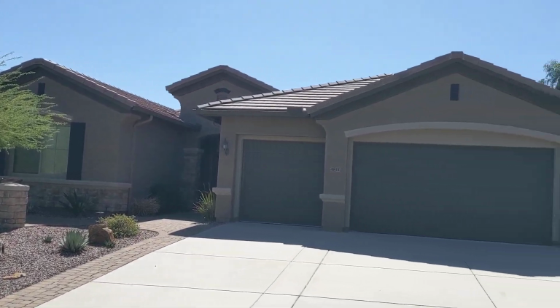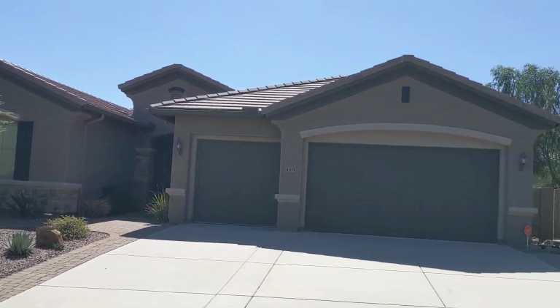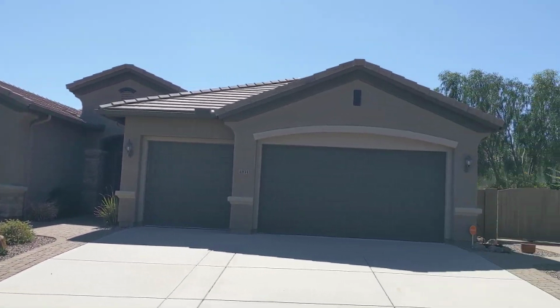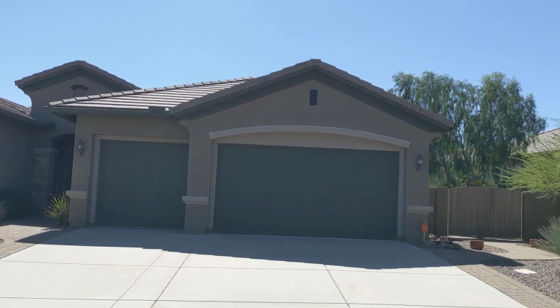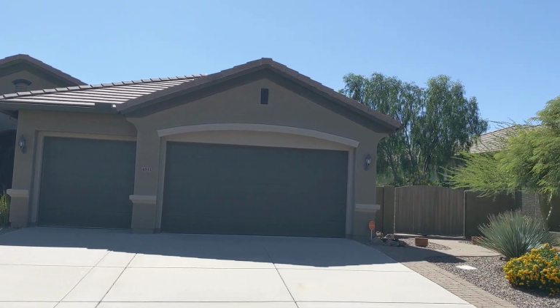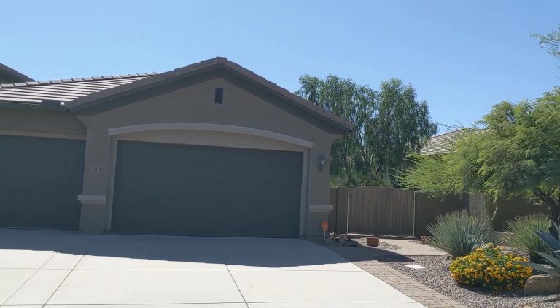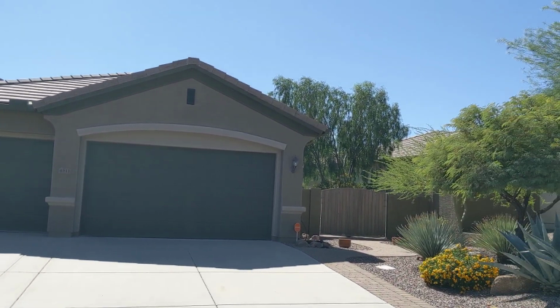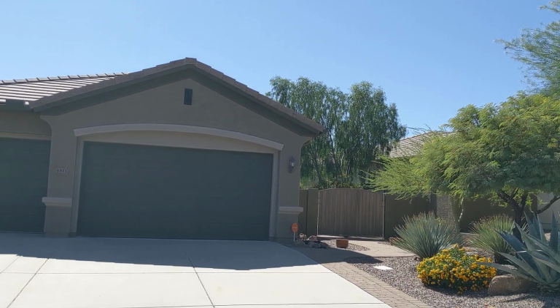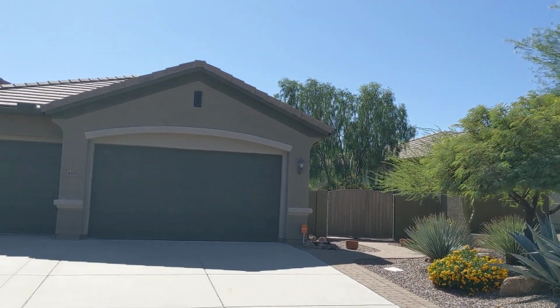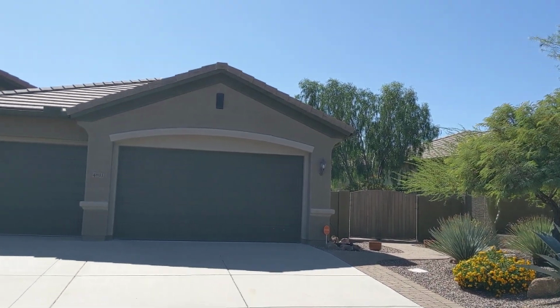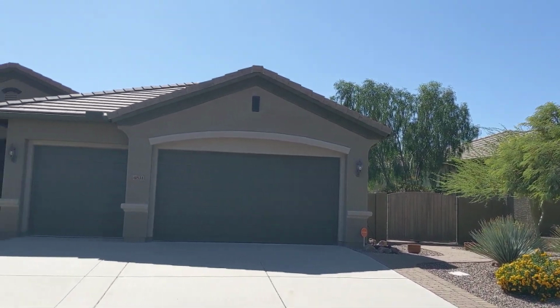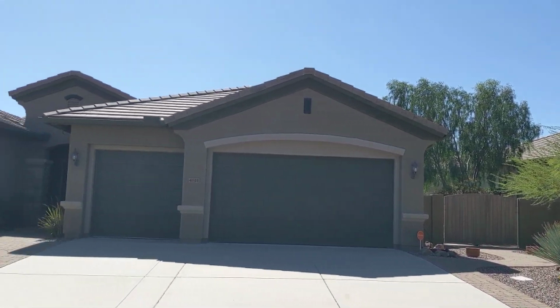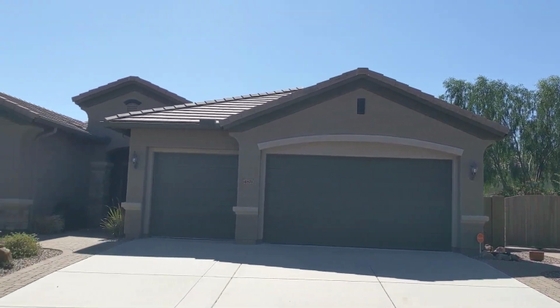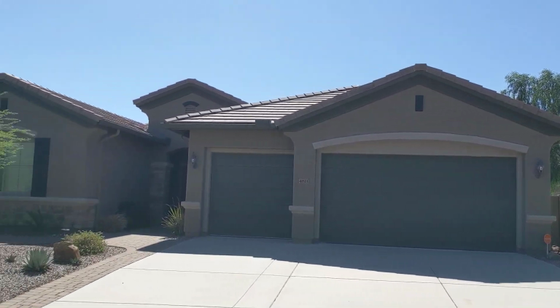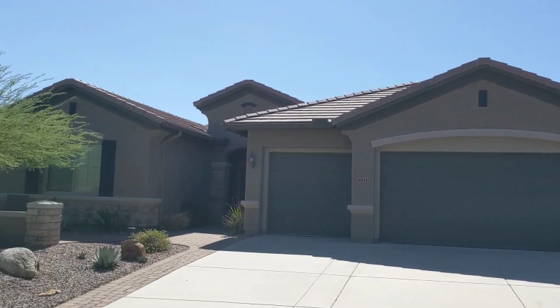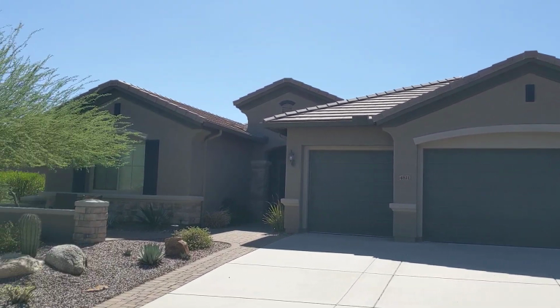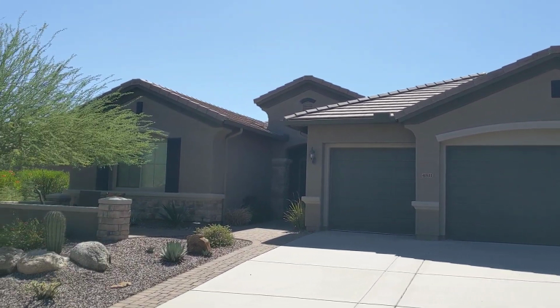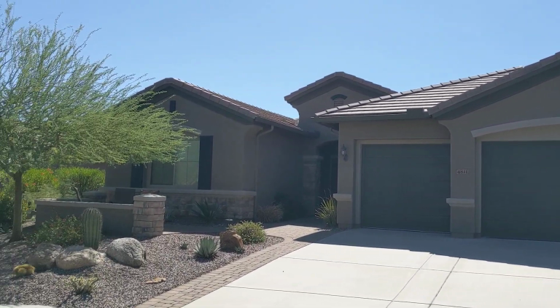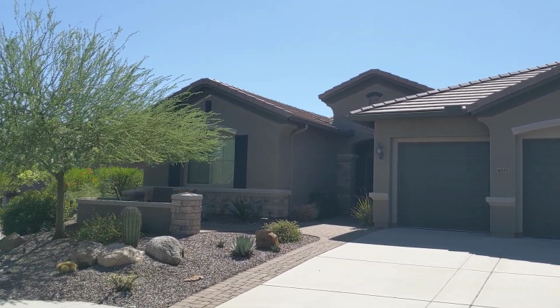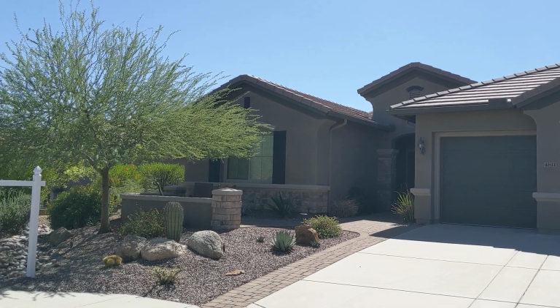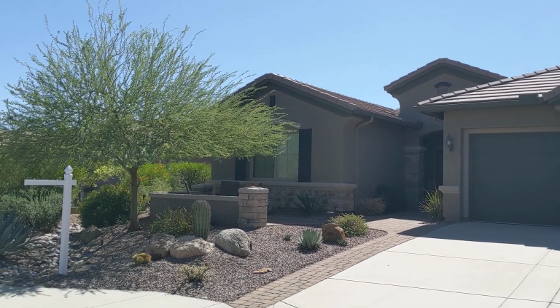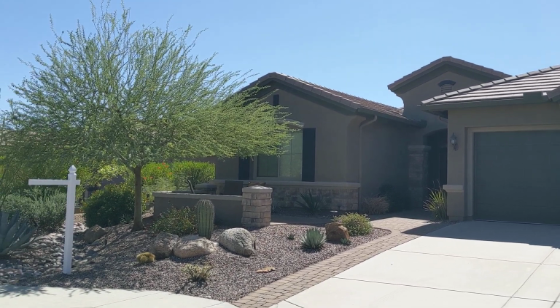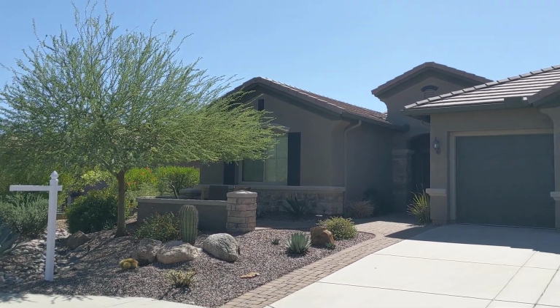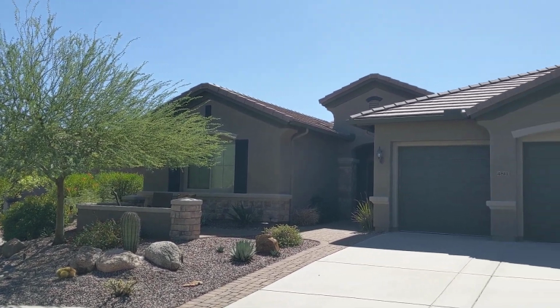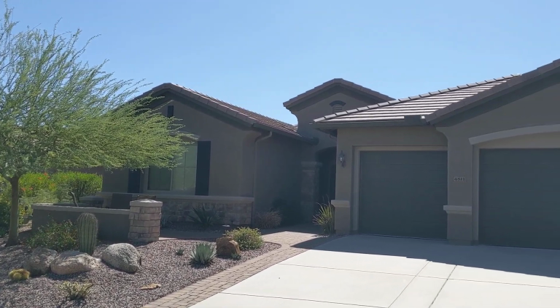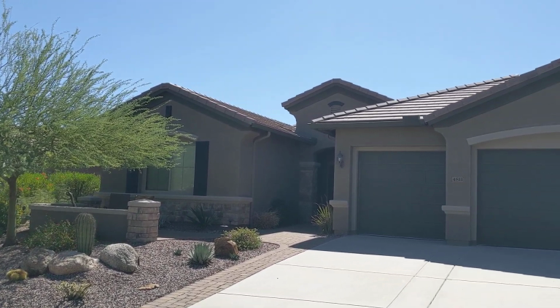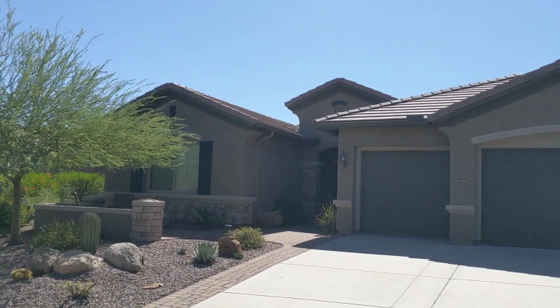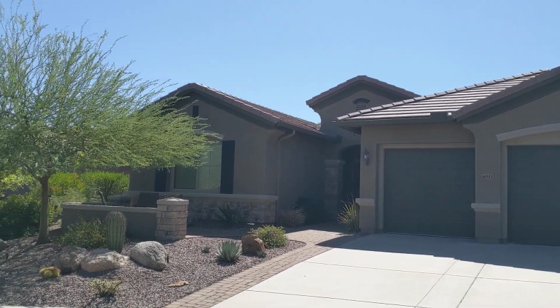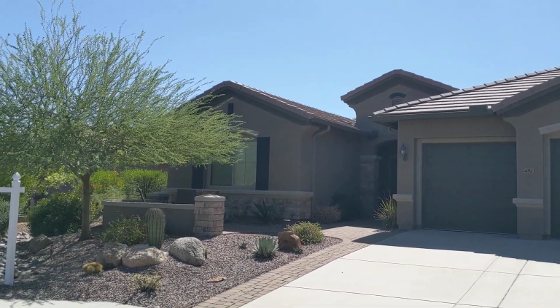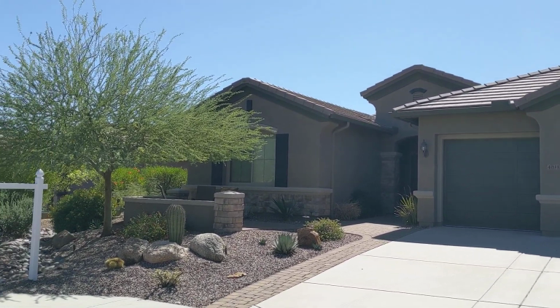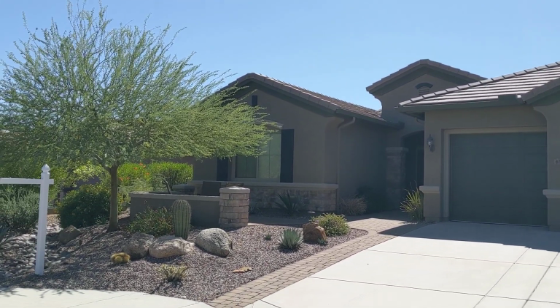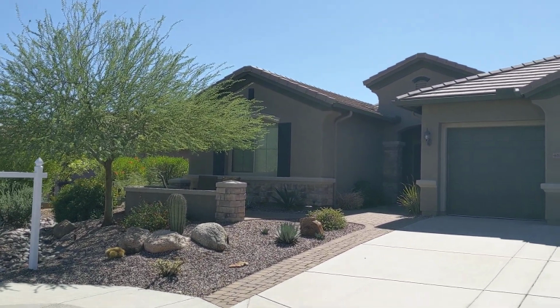It's a 2,136 square foot single level home with a triple garage, three bedrooms, great room floor plan, and a heated pool in an oasis-like backyard.